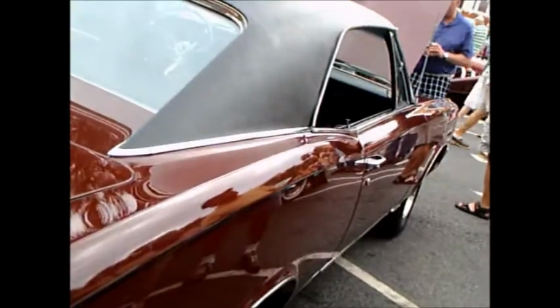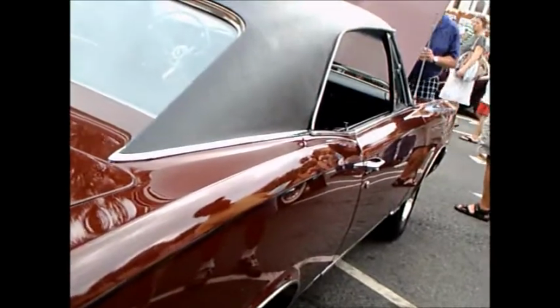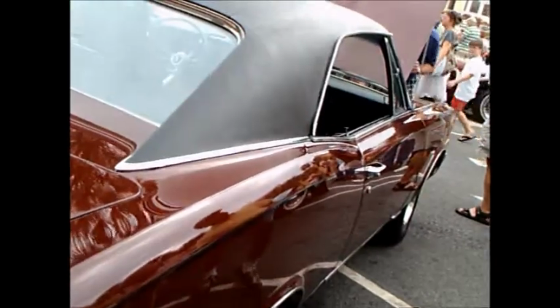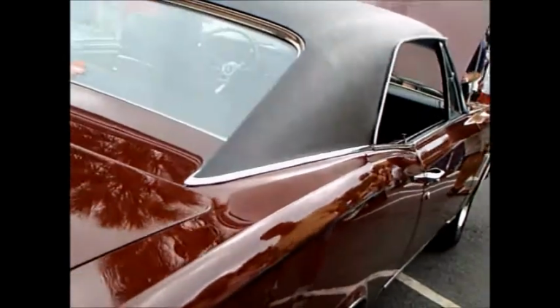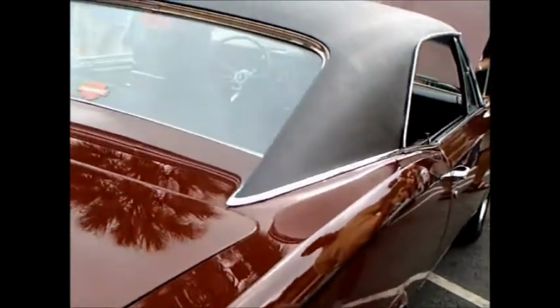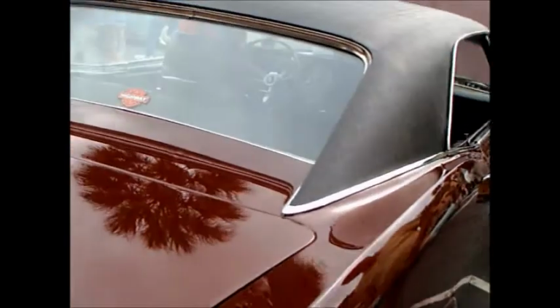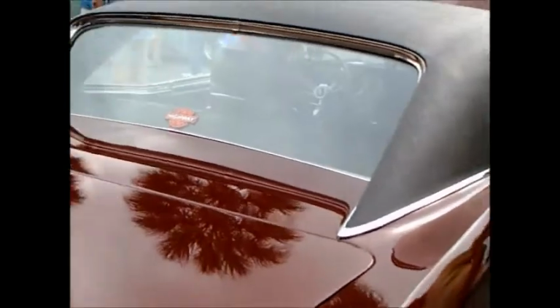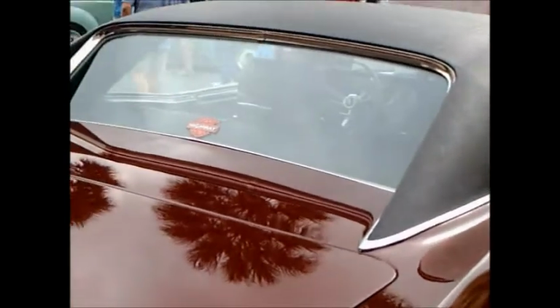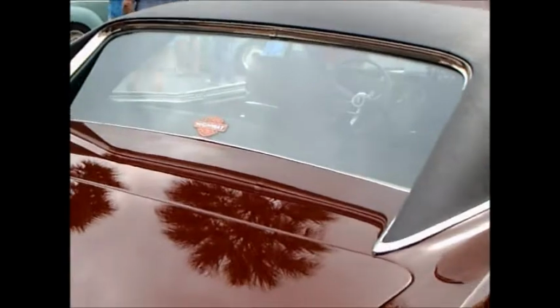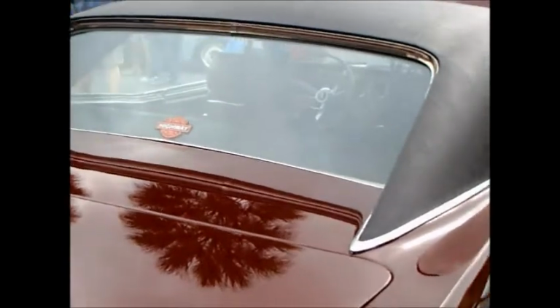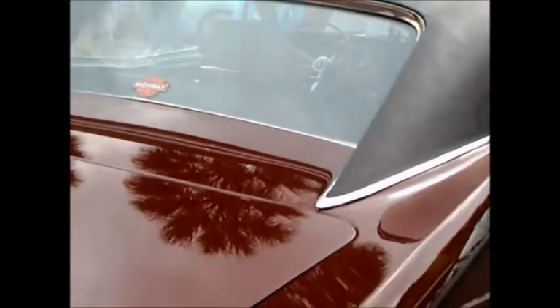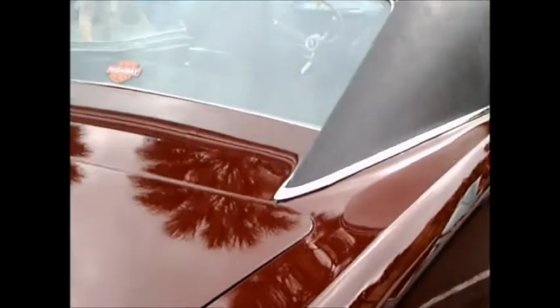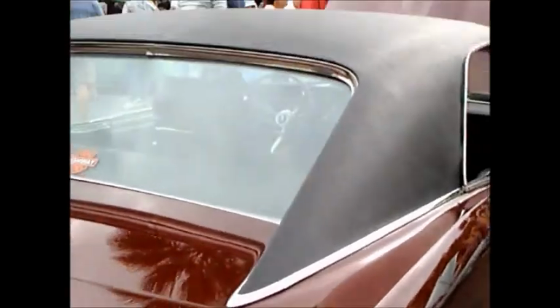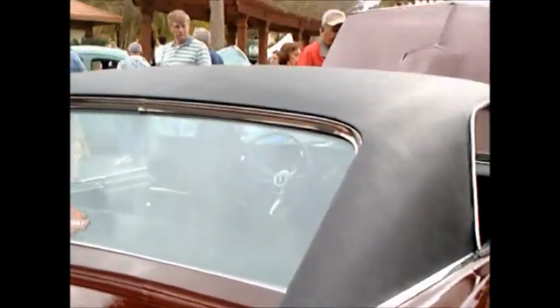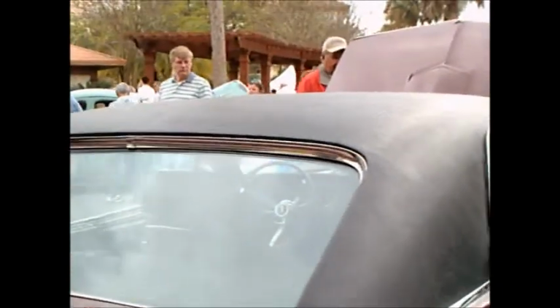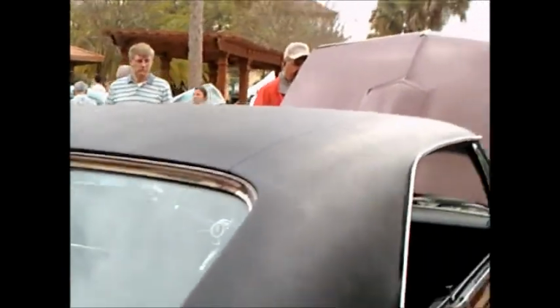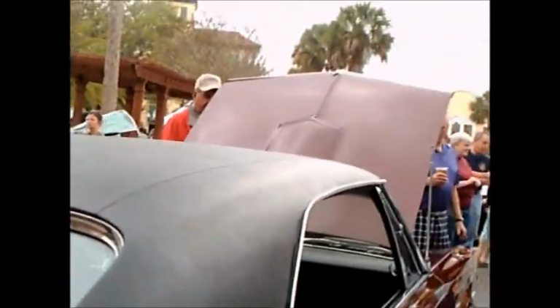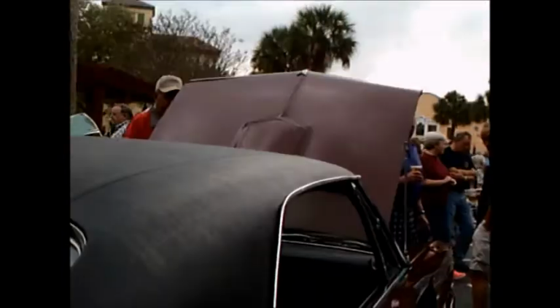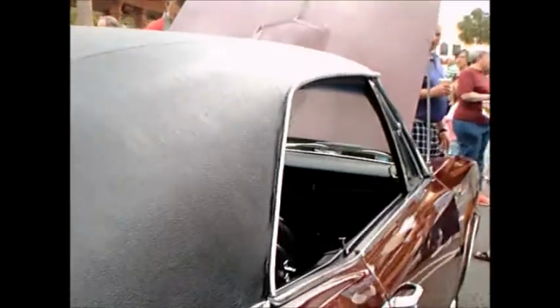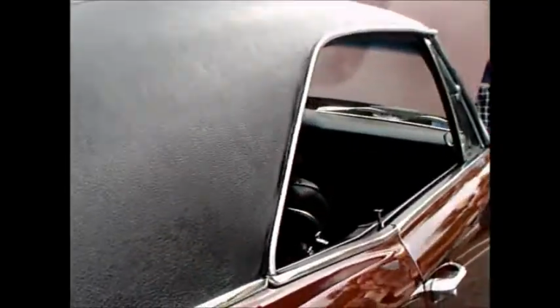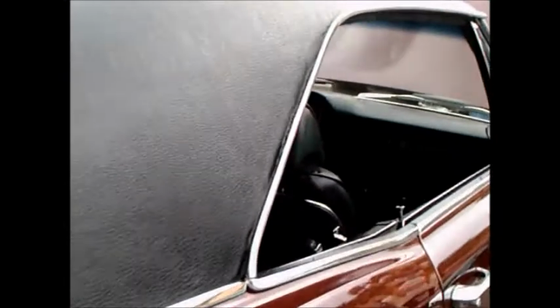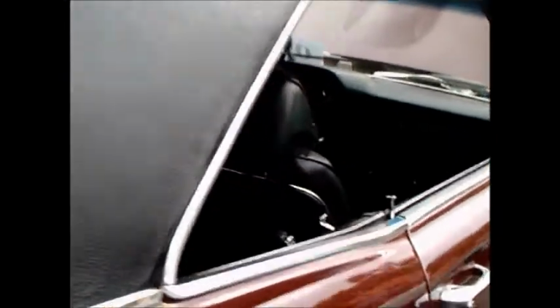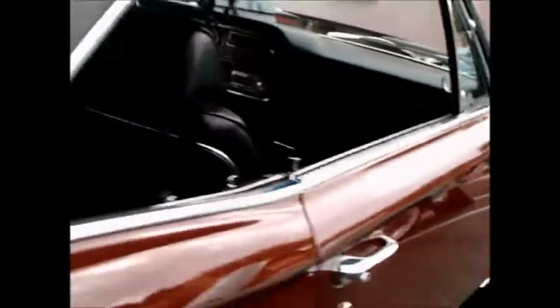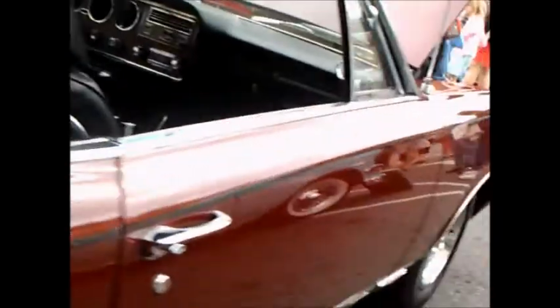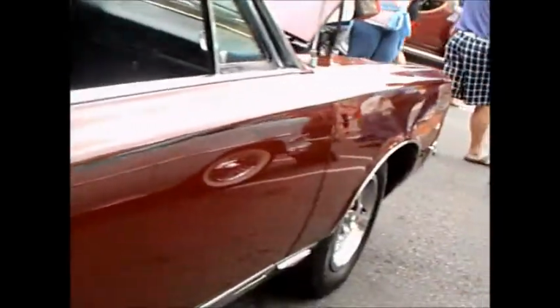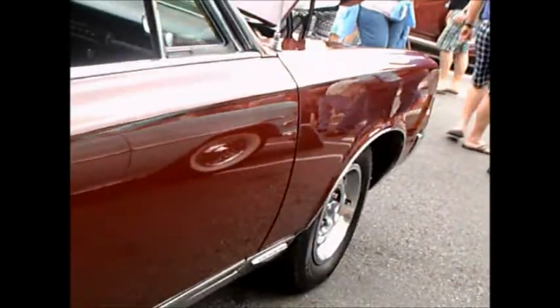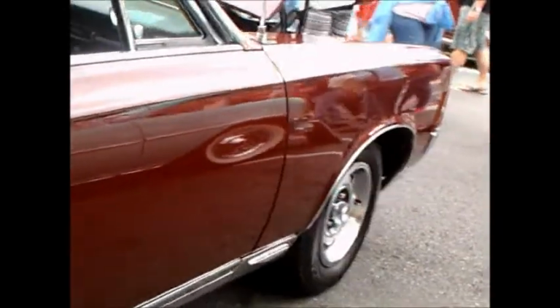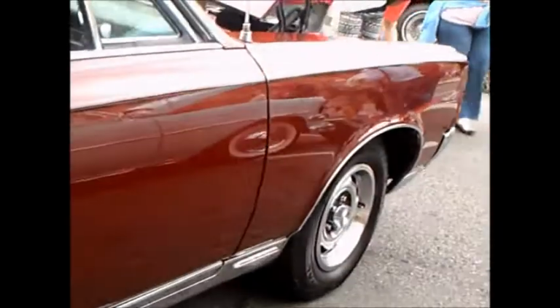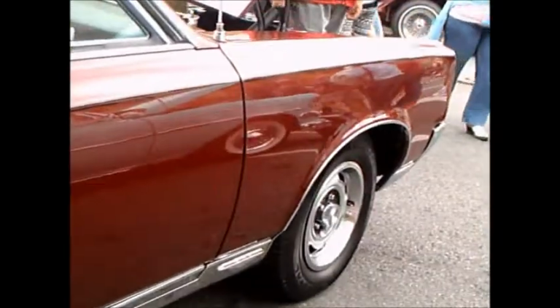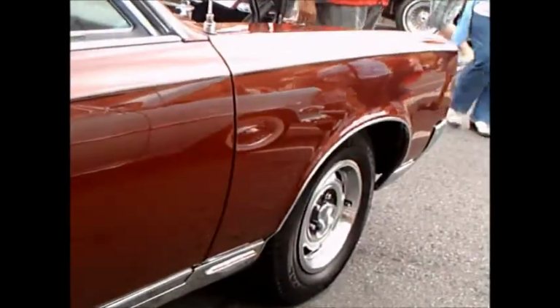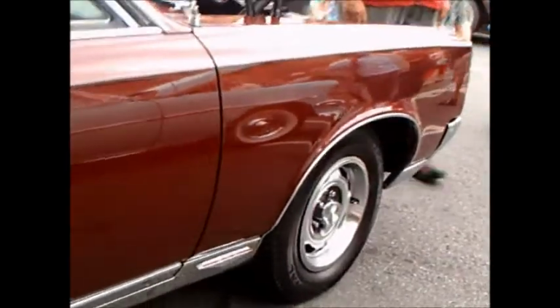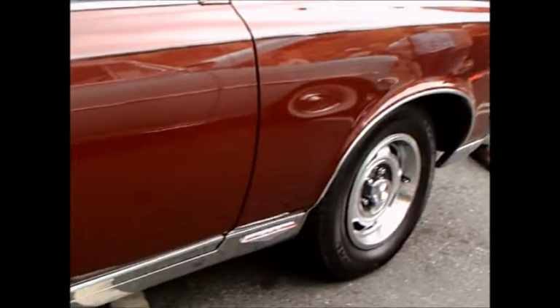It was very crowded around this car, believe me — it was hard to get pictures of it. I always liked the back window detail in these, where the C-pillar went beyond the window.